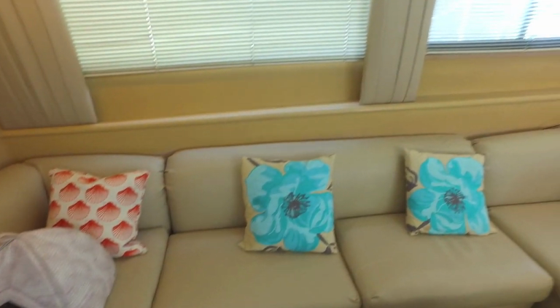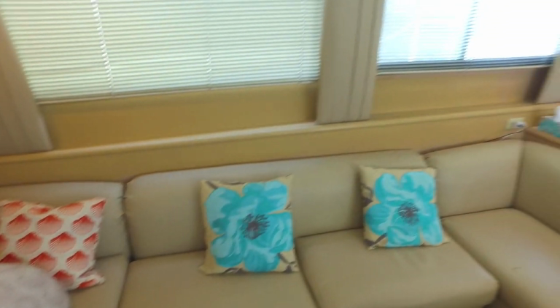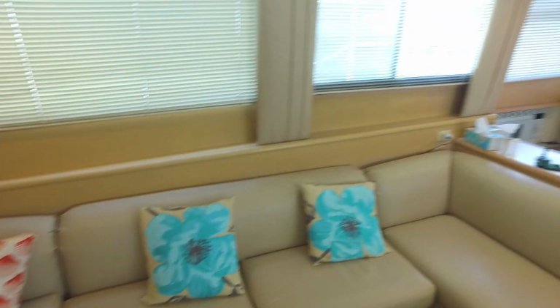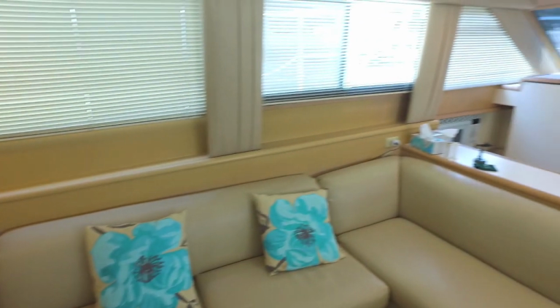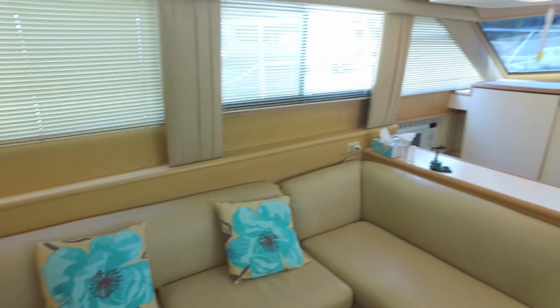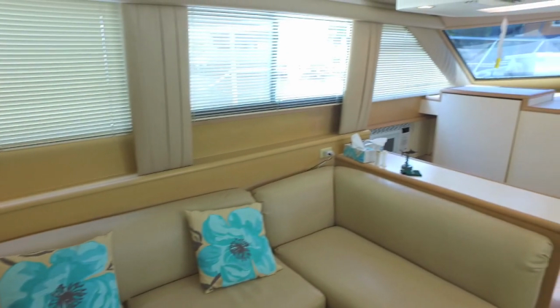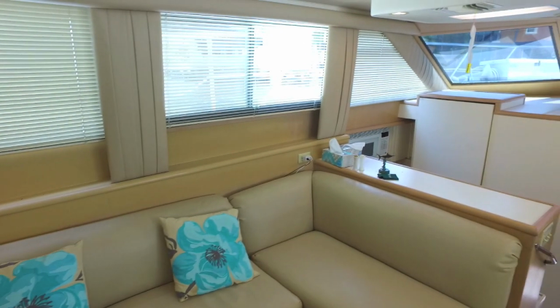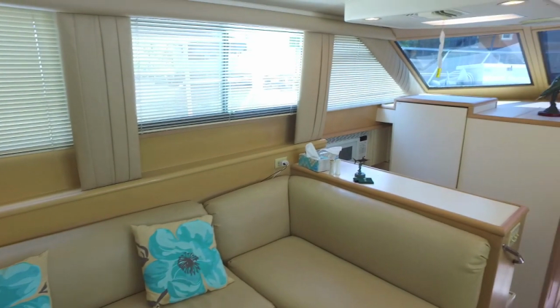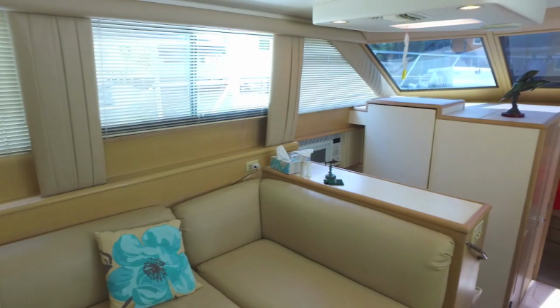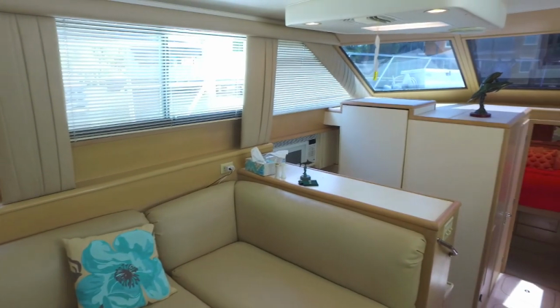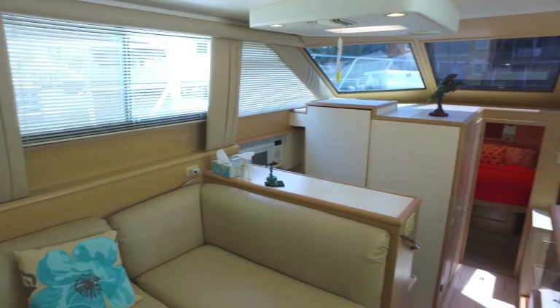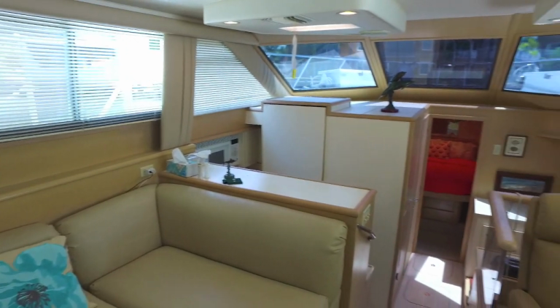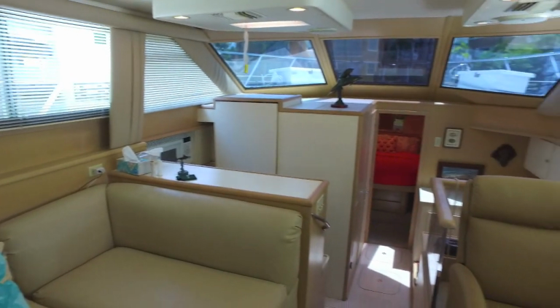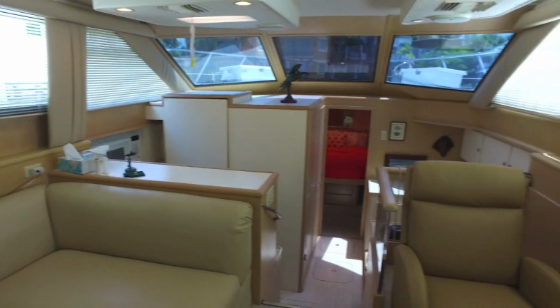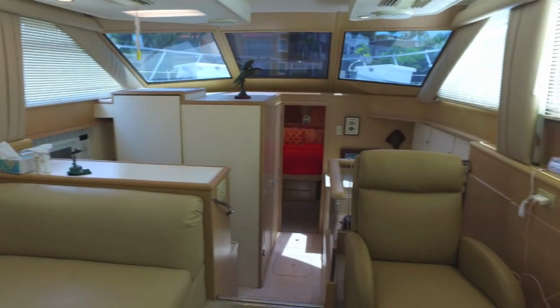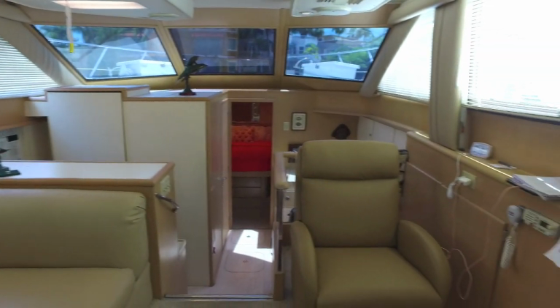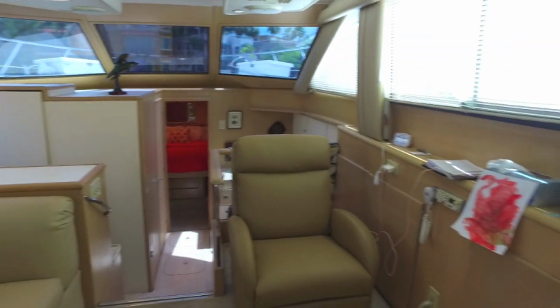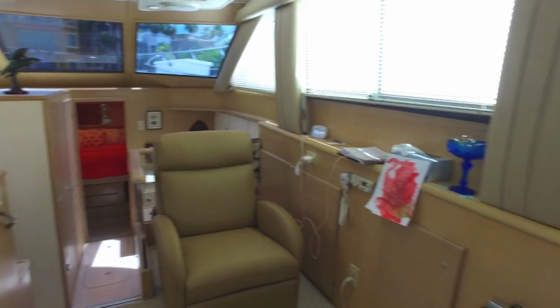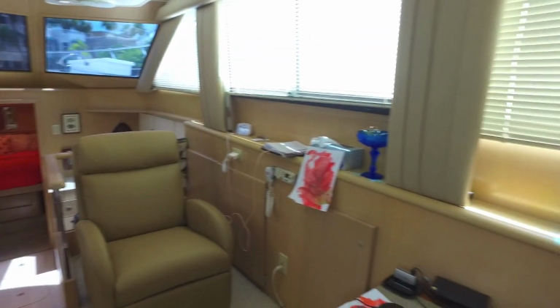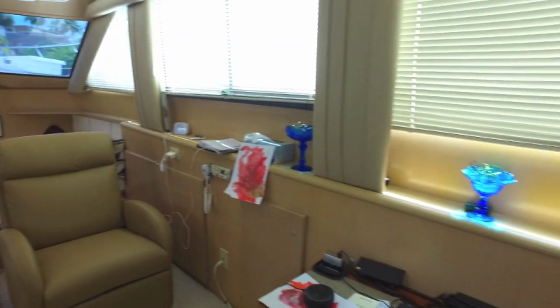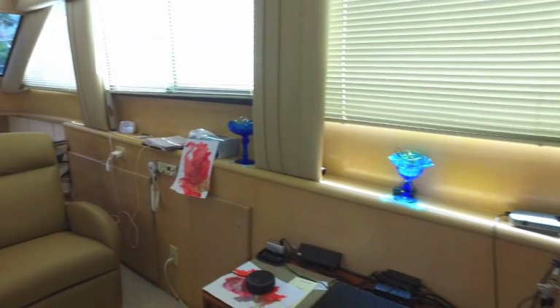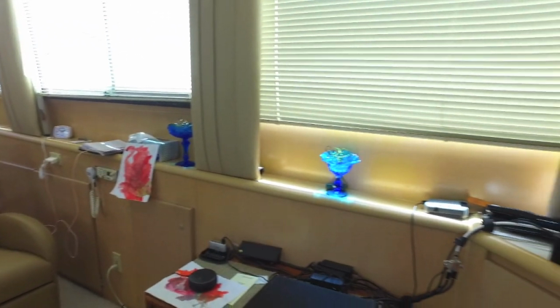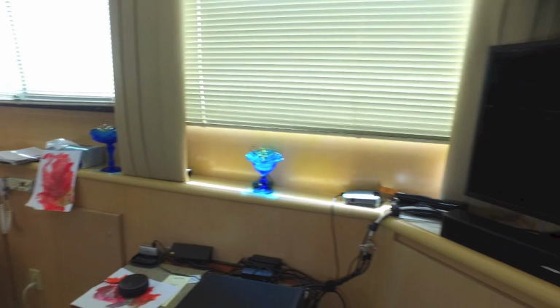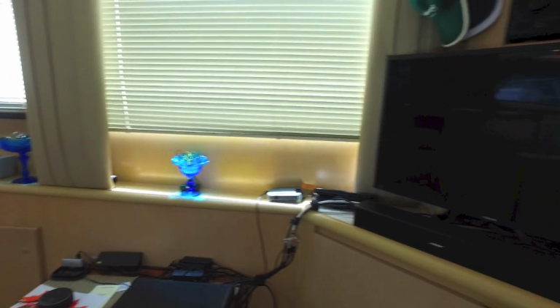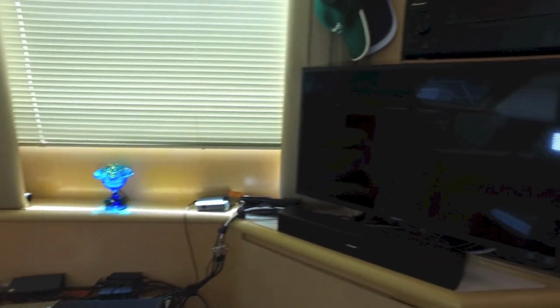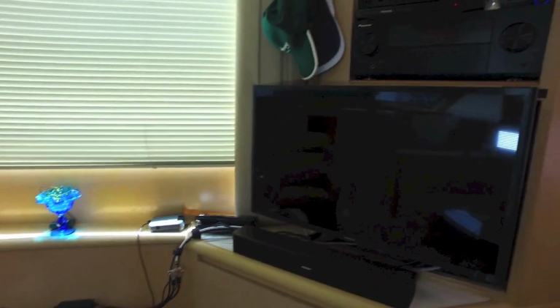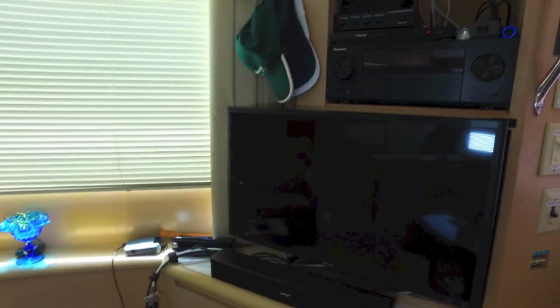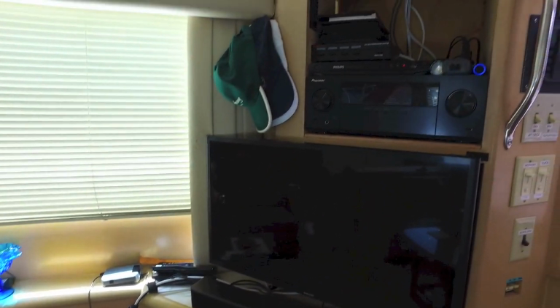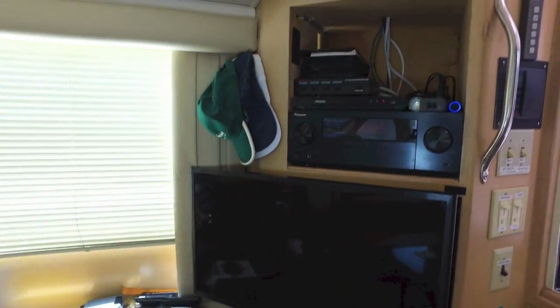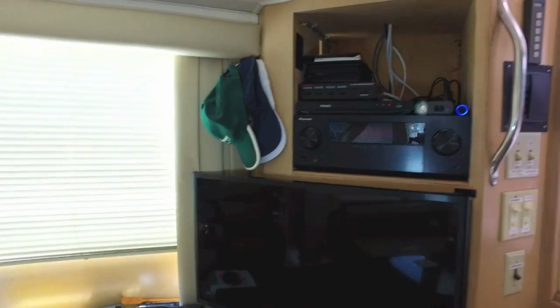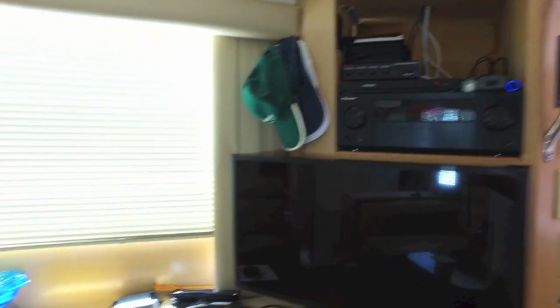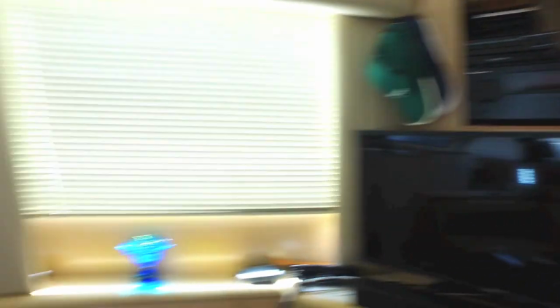This is the salon, and as you can see, like the rest of the boat it's very roomy, very comfortable, well-appointed, fully air-conditioned inside of course. Great TV and stereo.